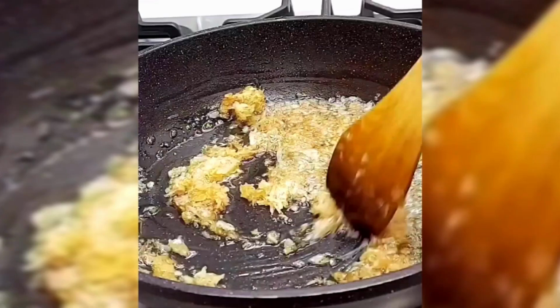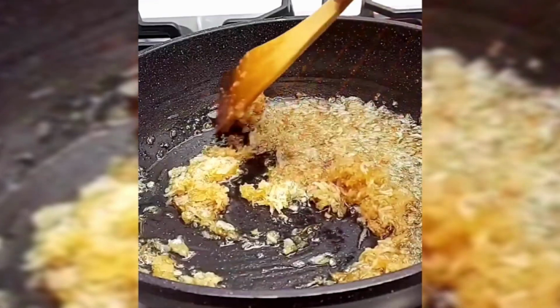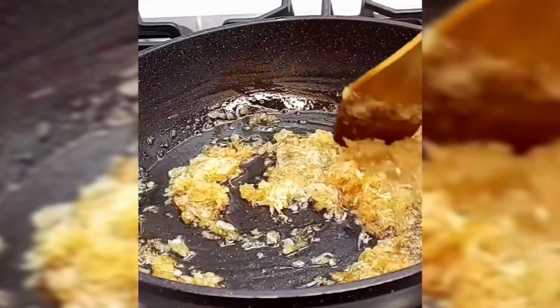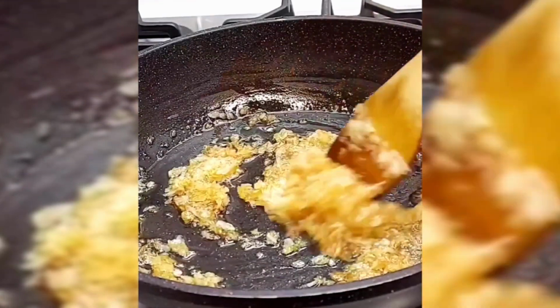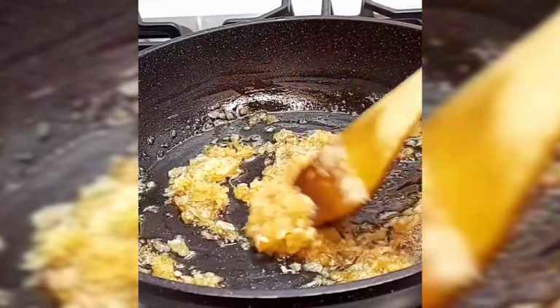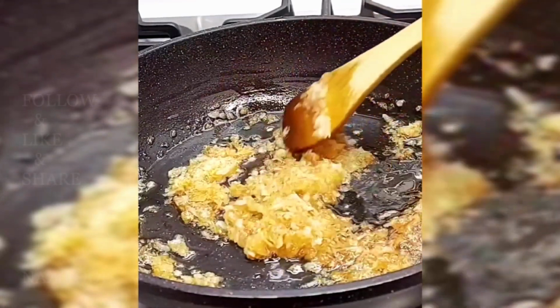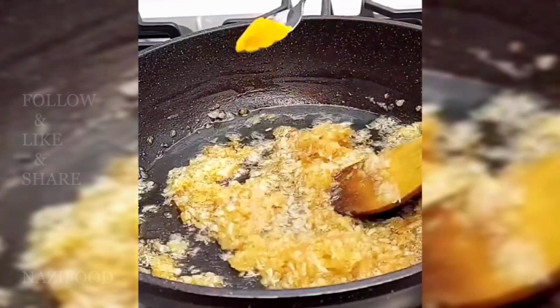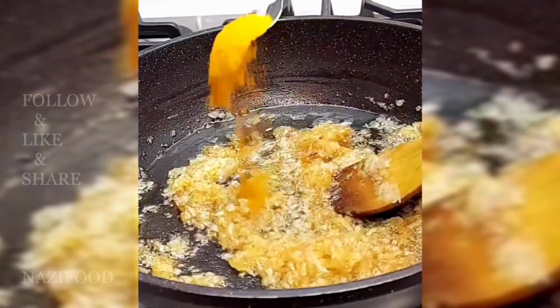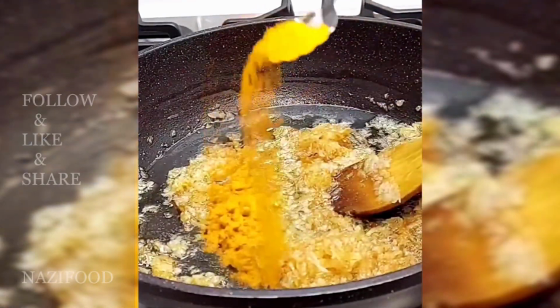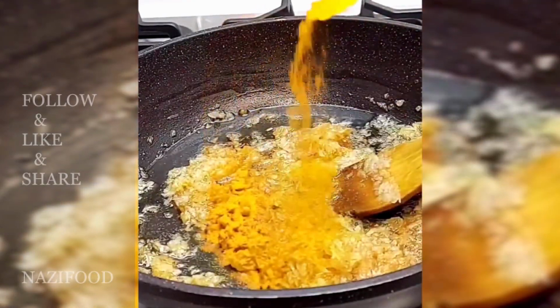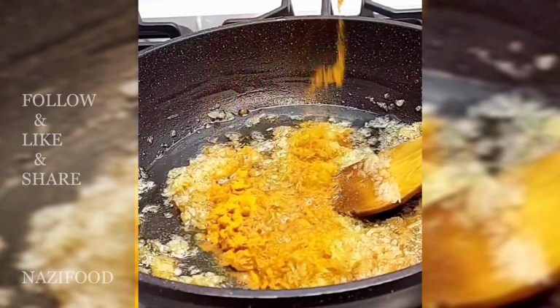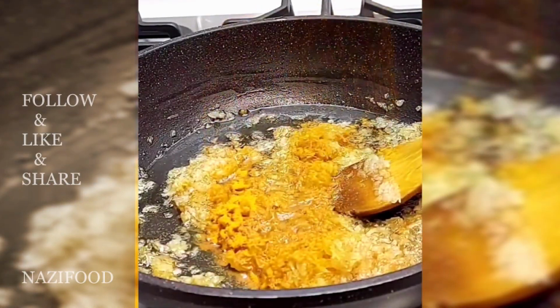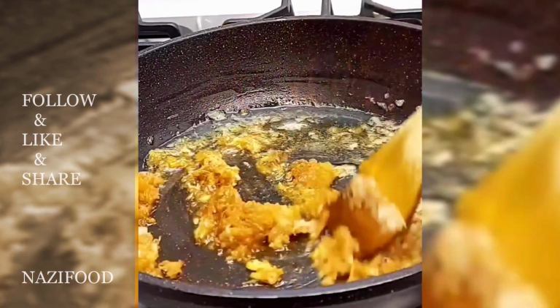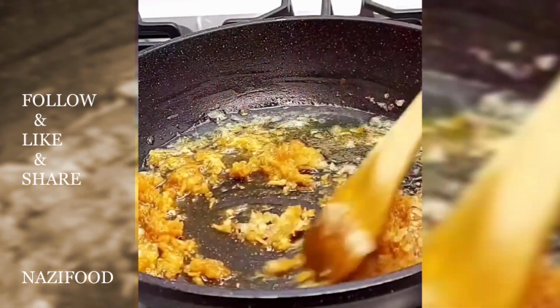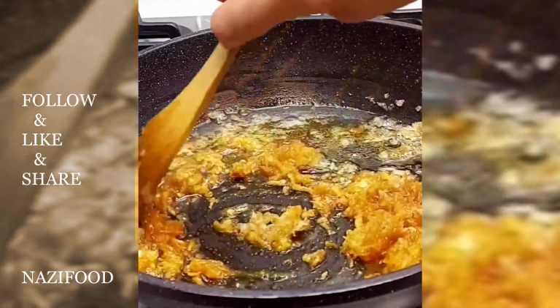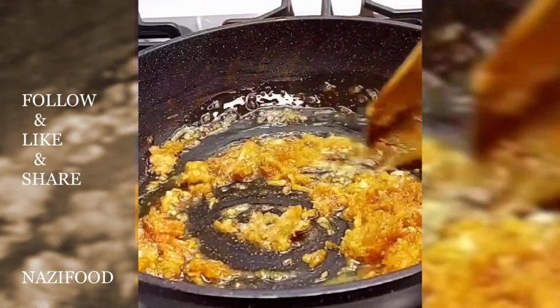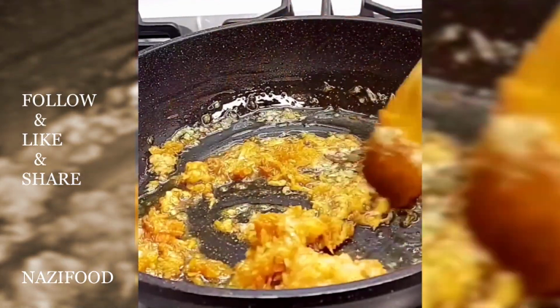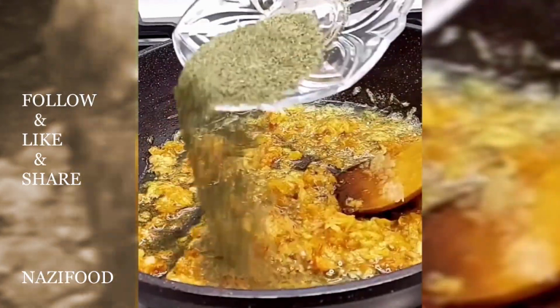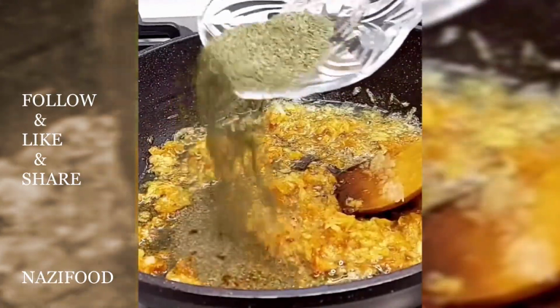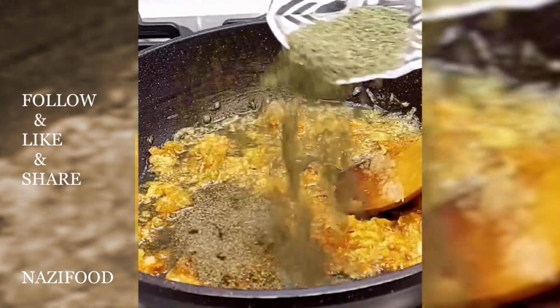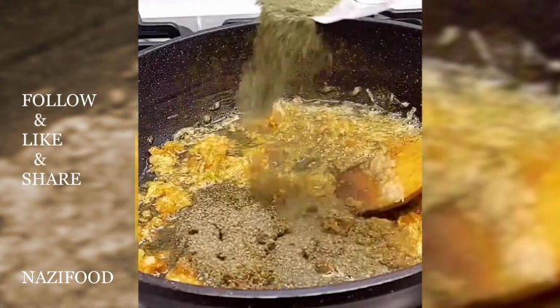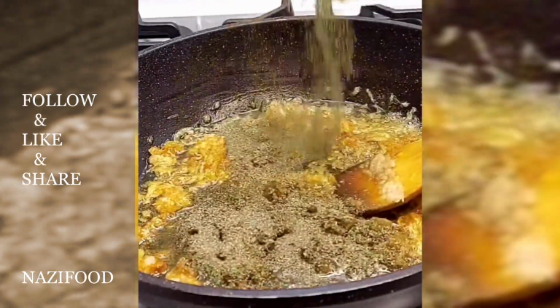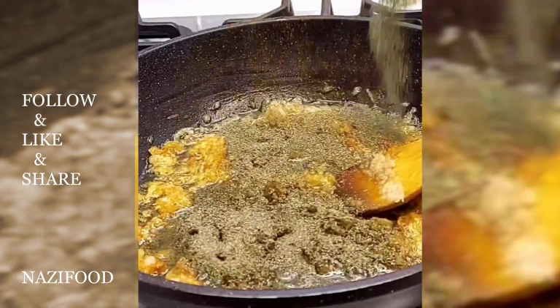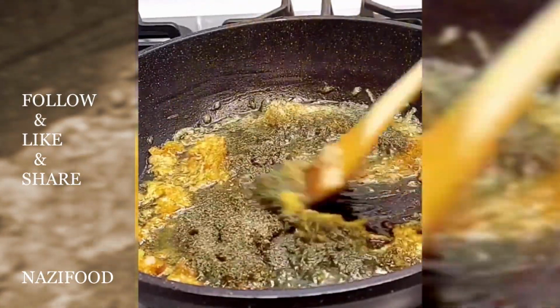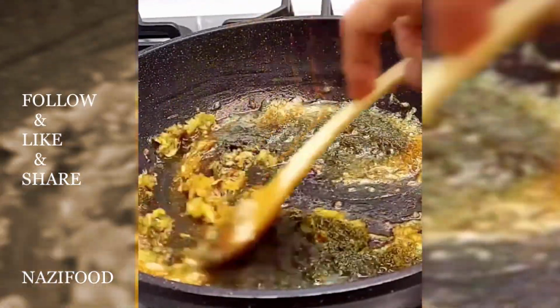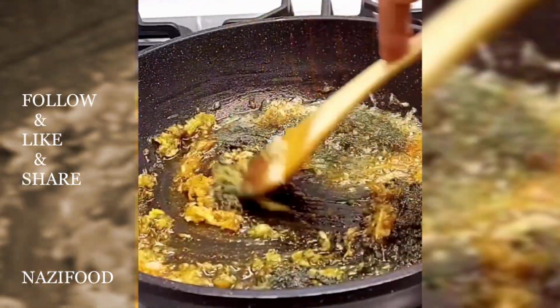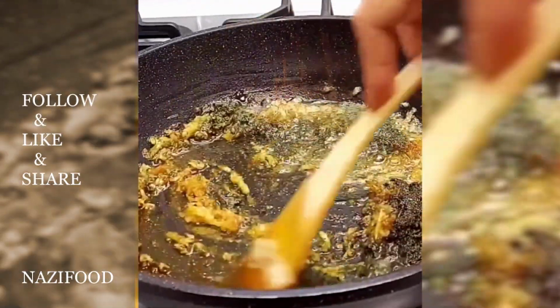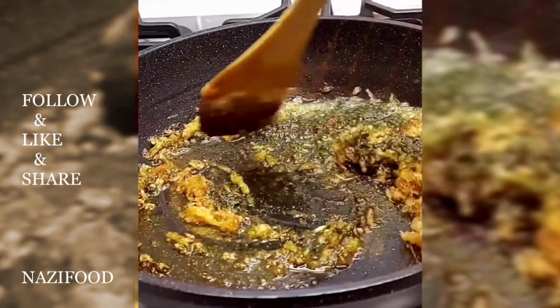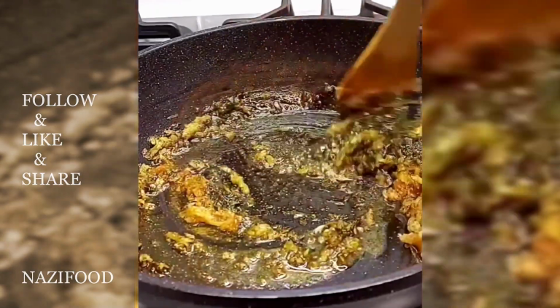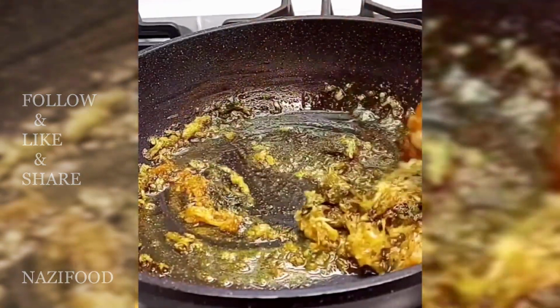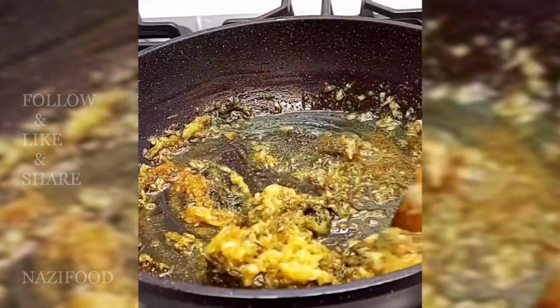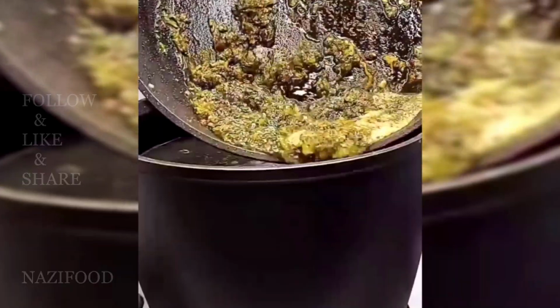Preparing the garnishes: fry the chopped onions with a little oil in a pan until golden brown. Add the hot garlic and sauté for another minute before removing from heat.